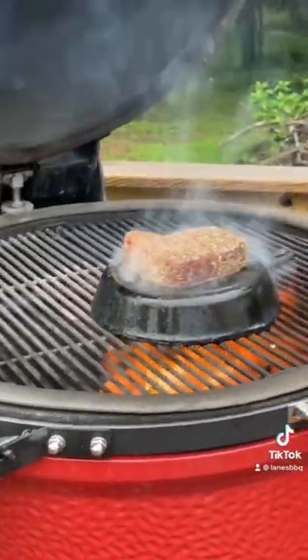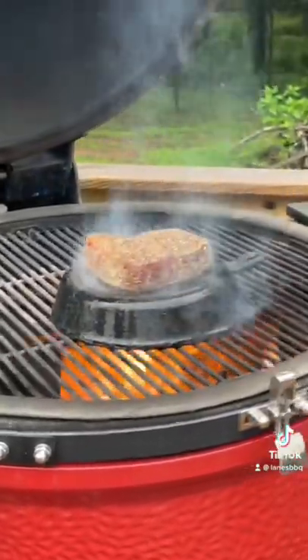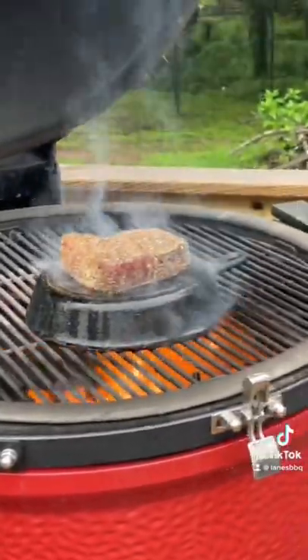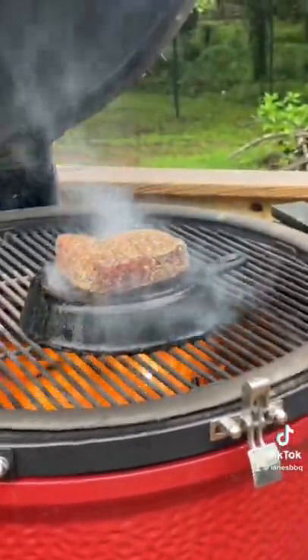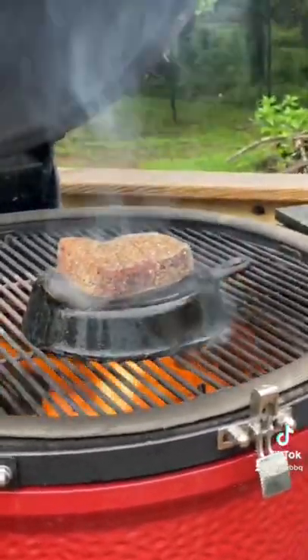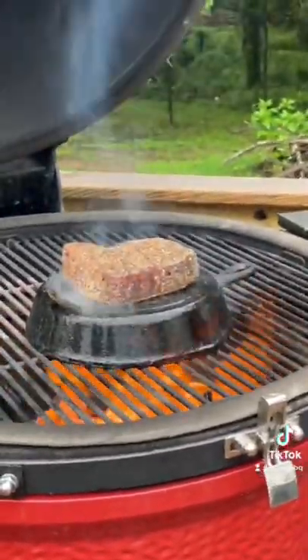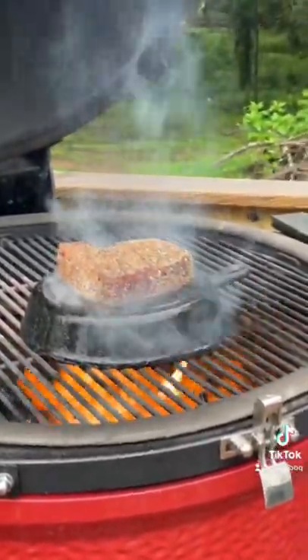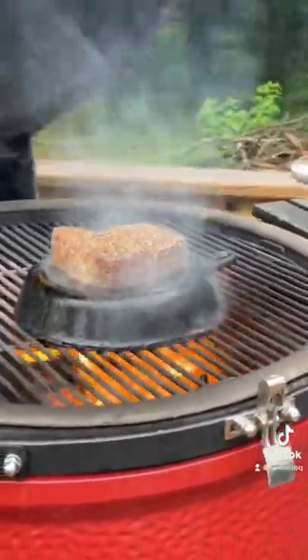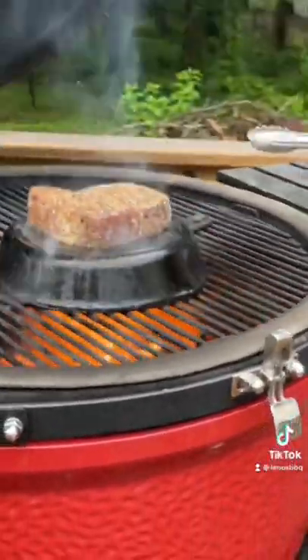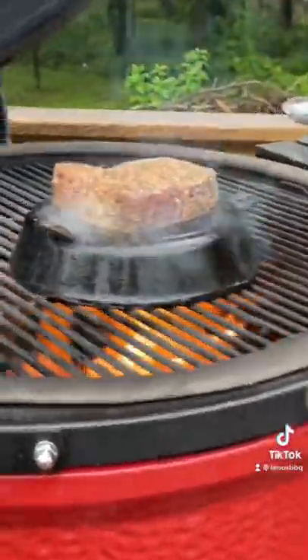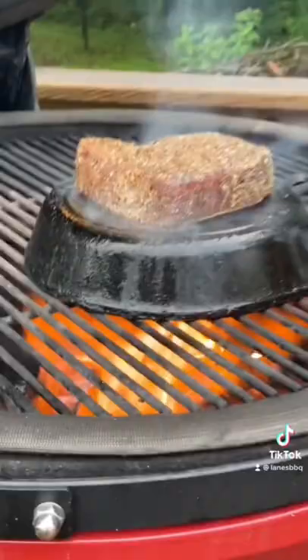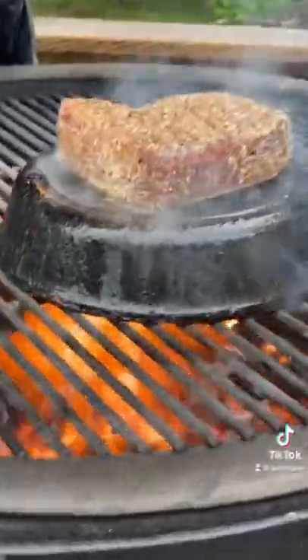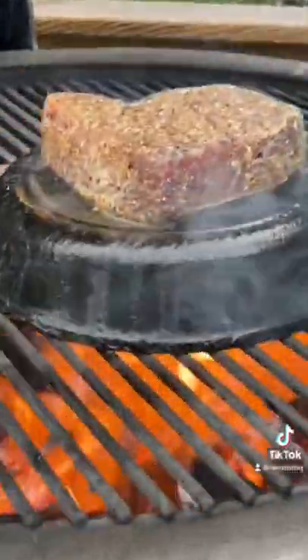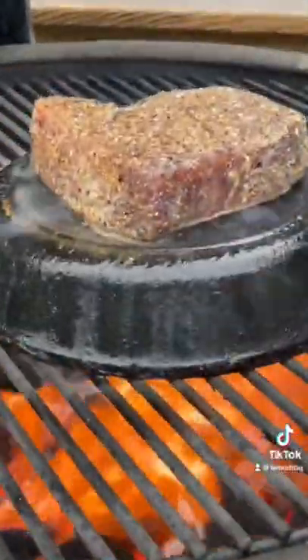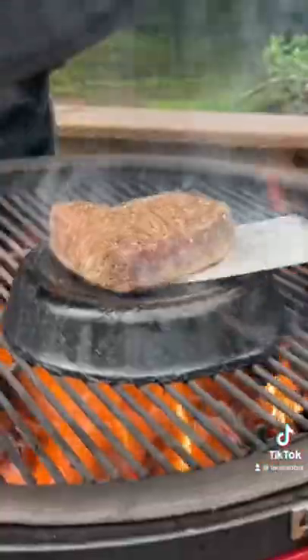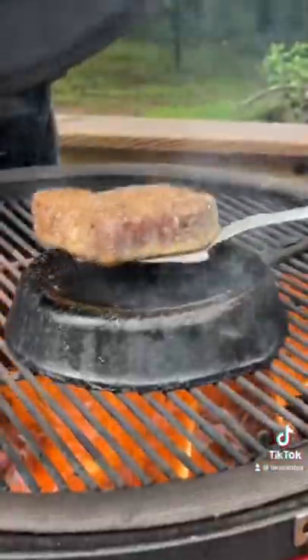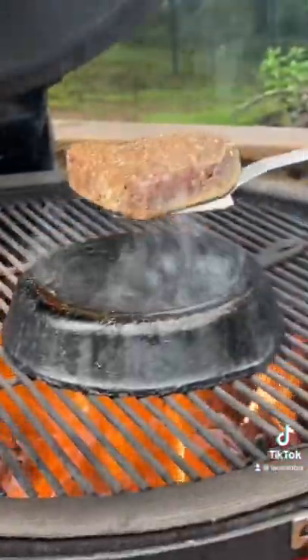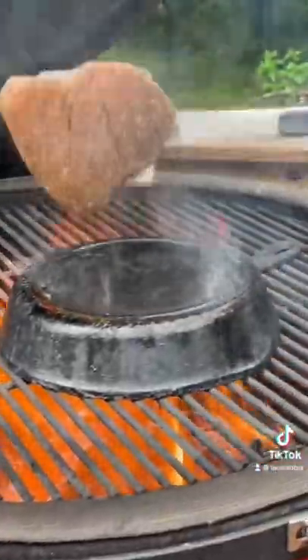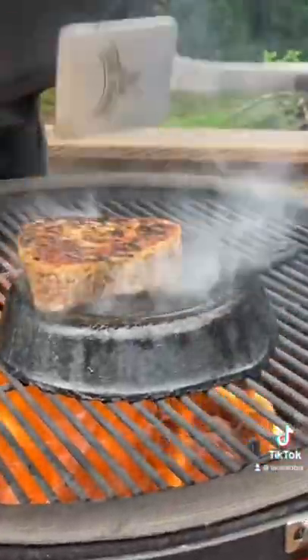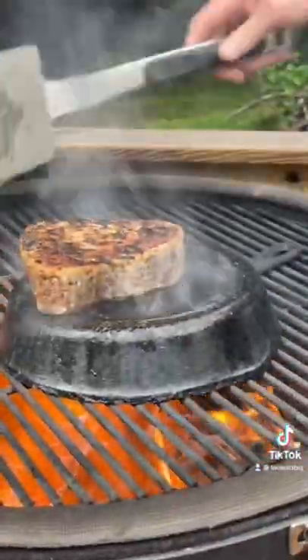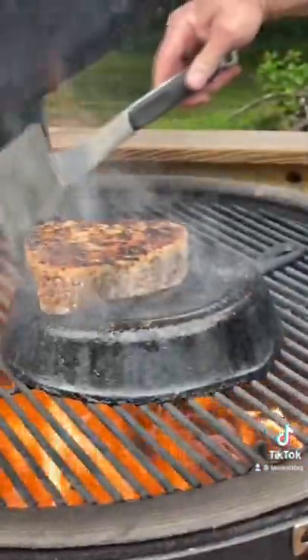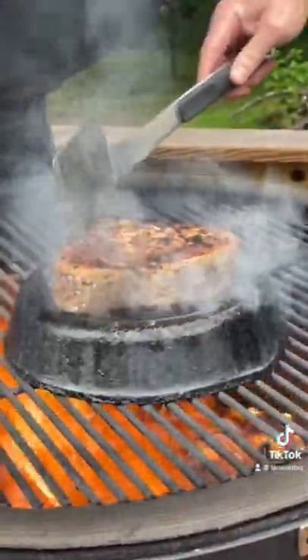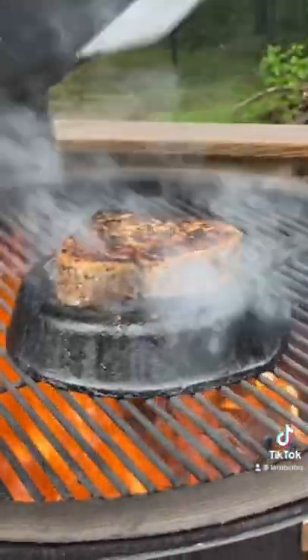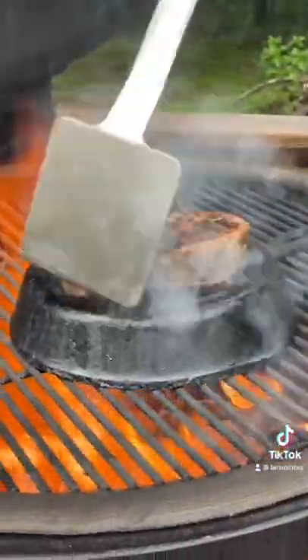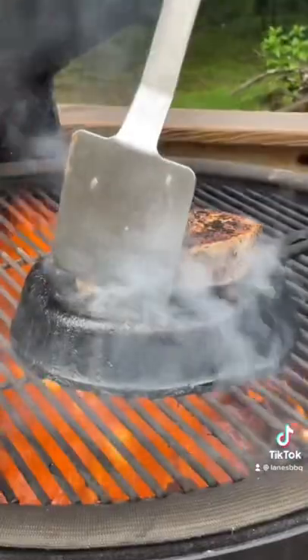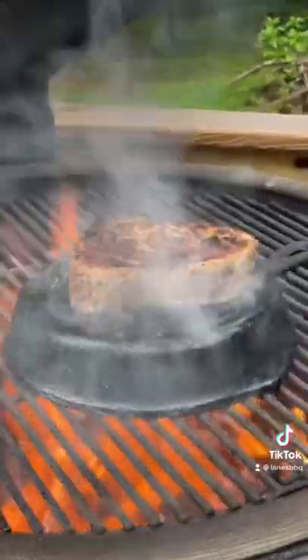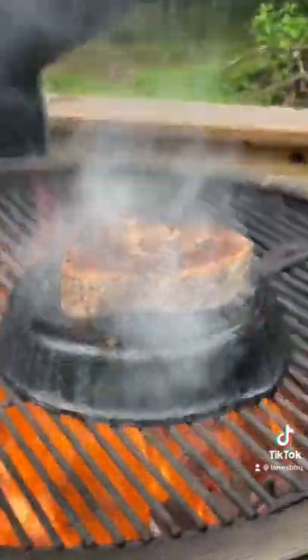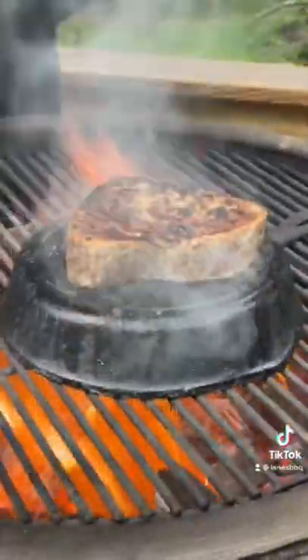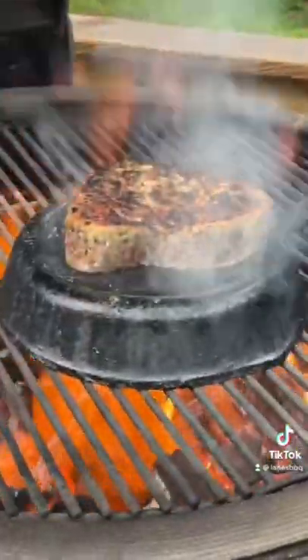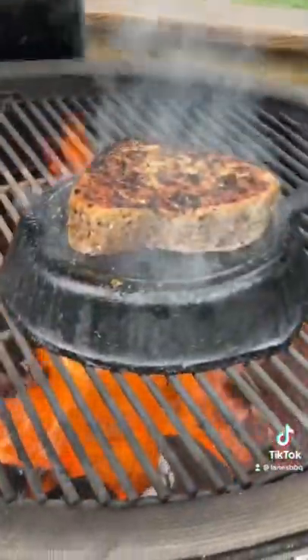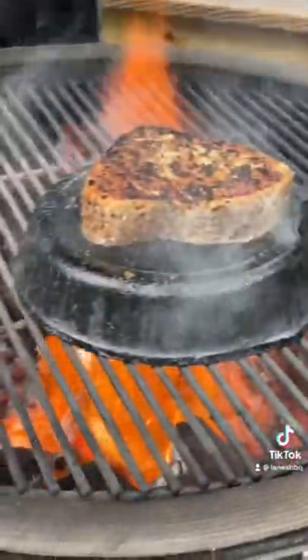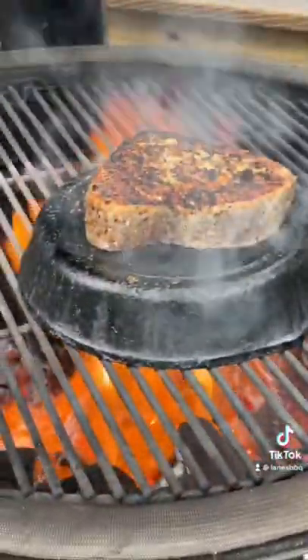We've got the KJ cranked up, big fire going, cast iron skillet flipped over. We did it that way because the skillet was a little too small — that way we could just use a spatula to get it out so we didn't have to fish it out.